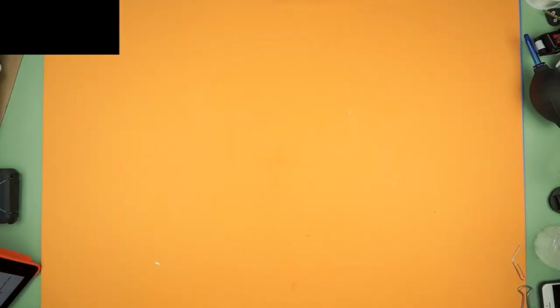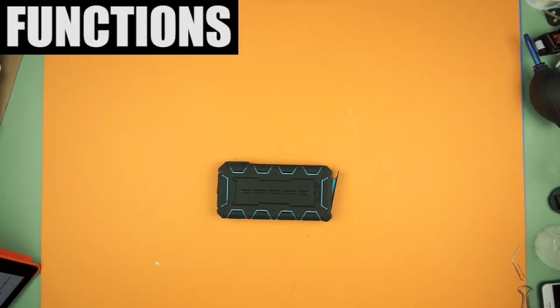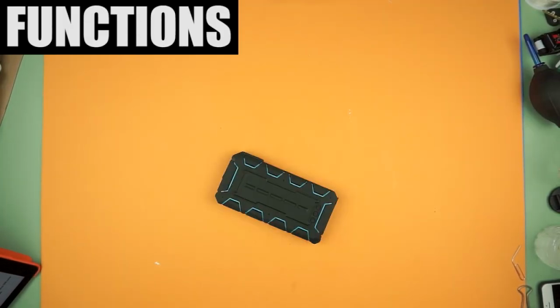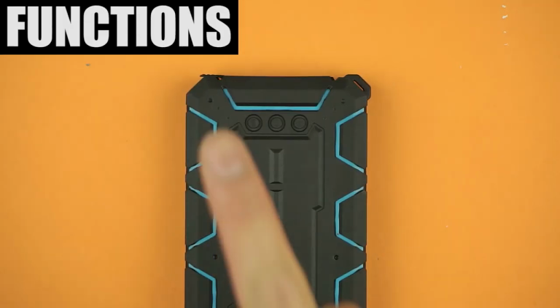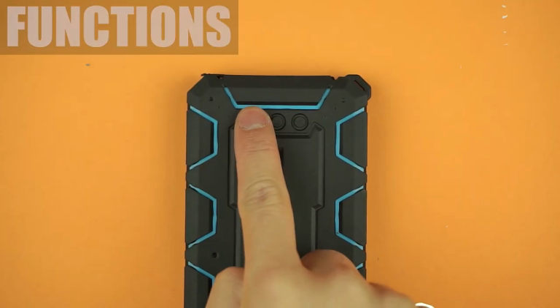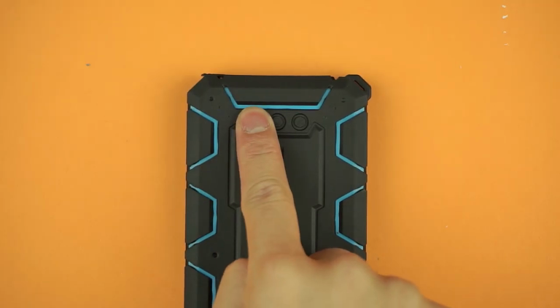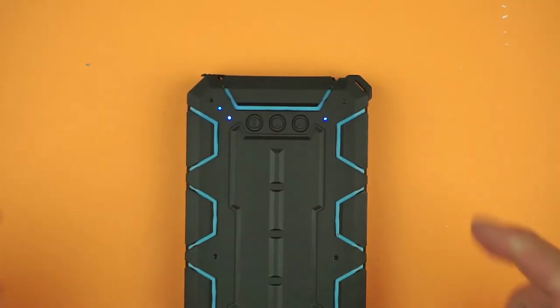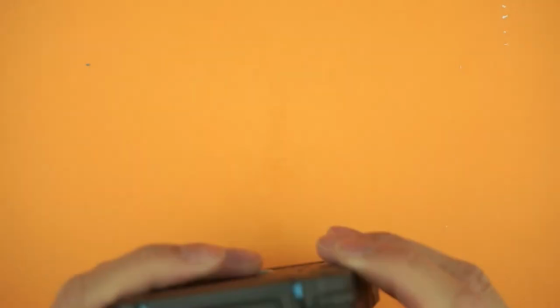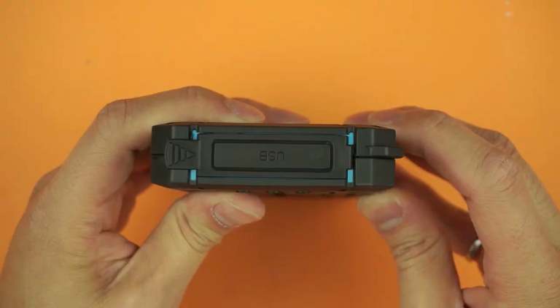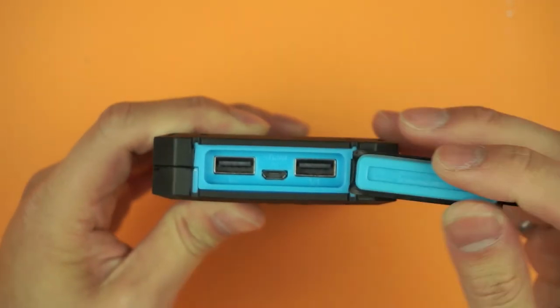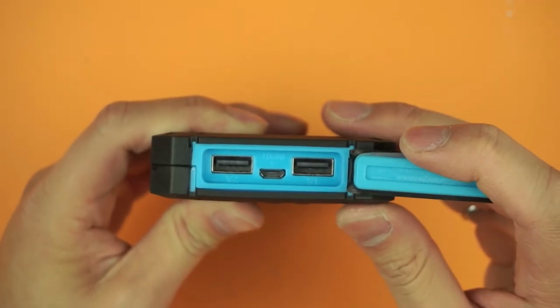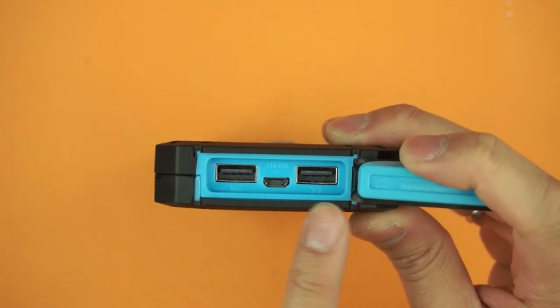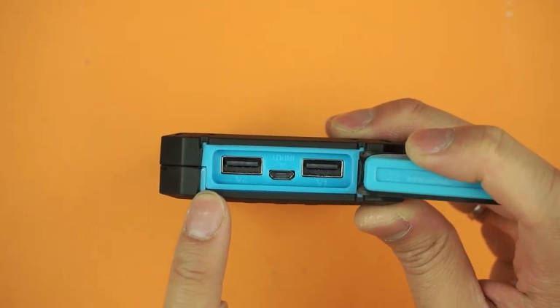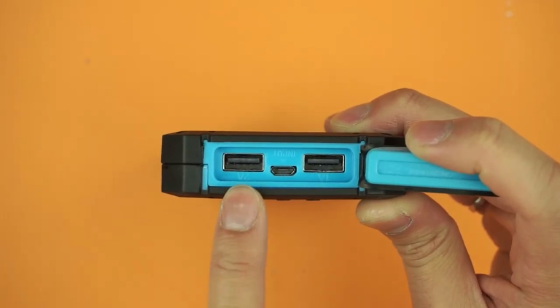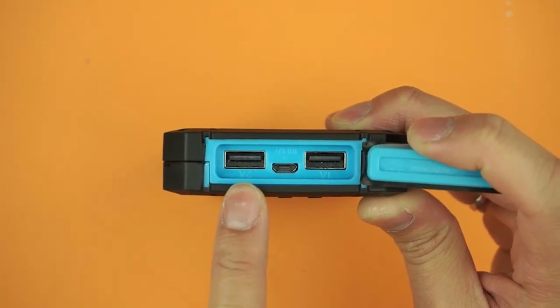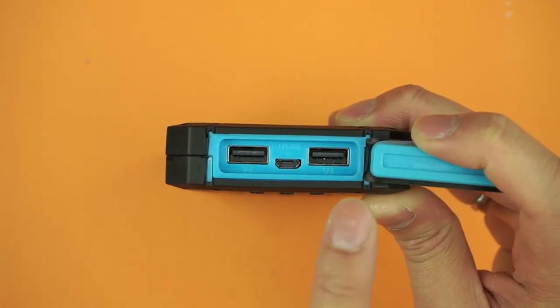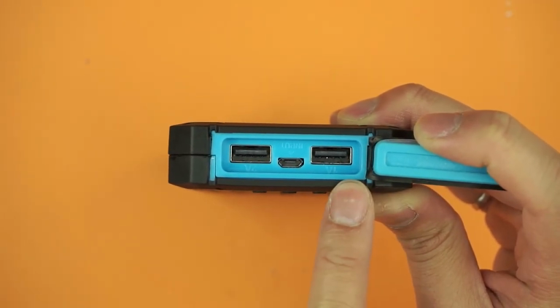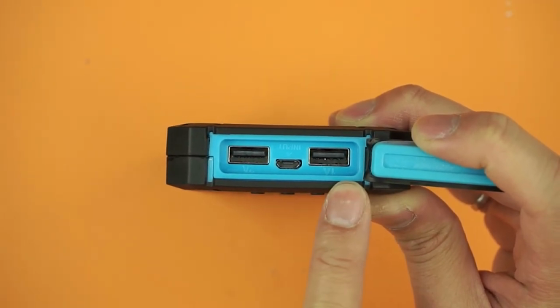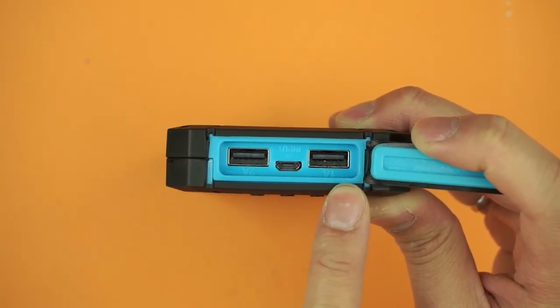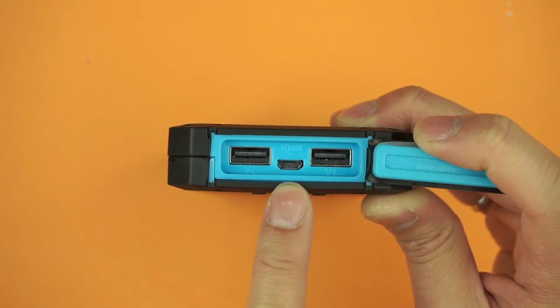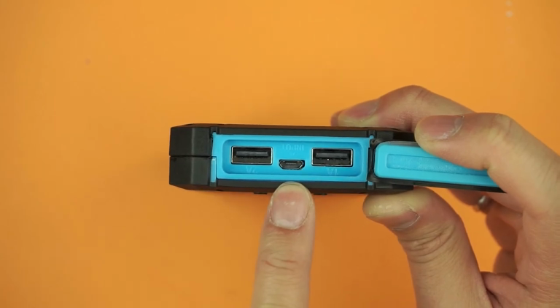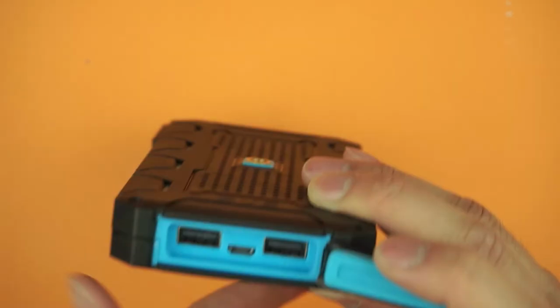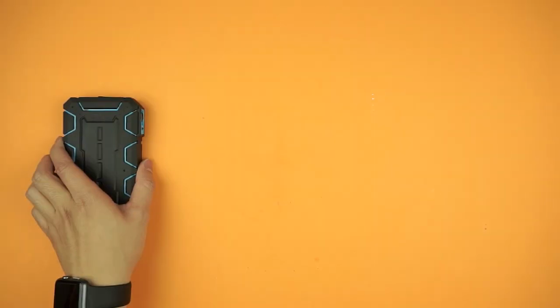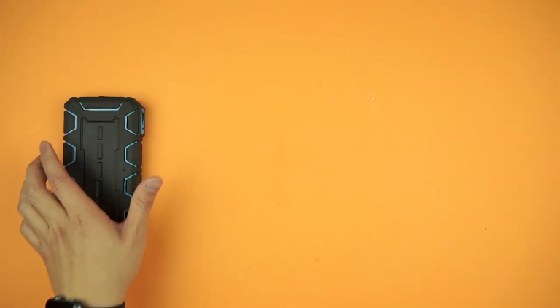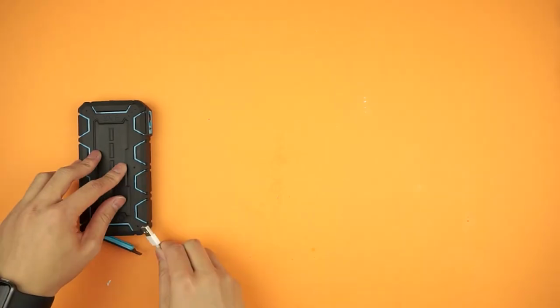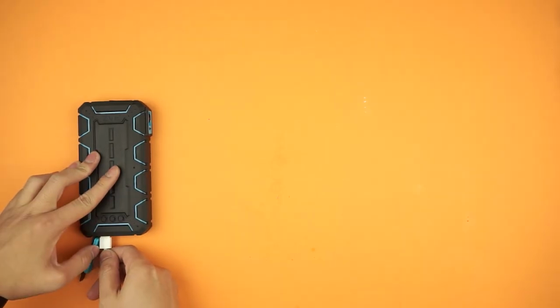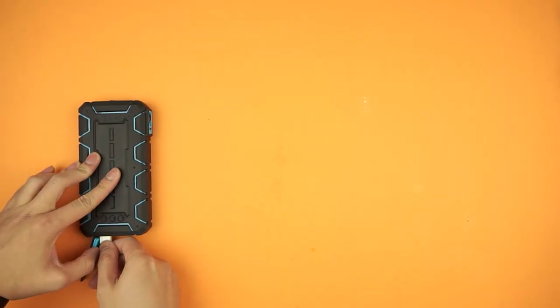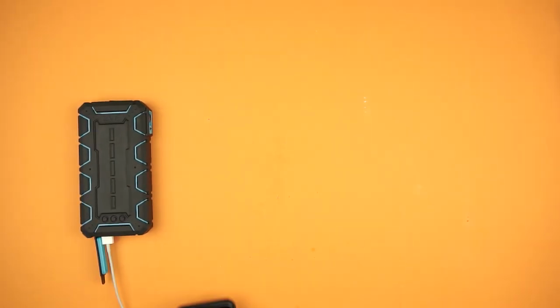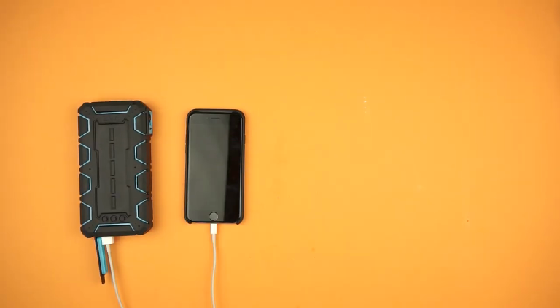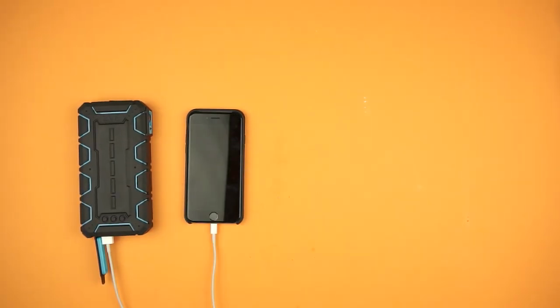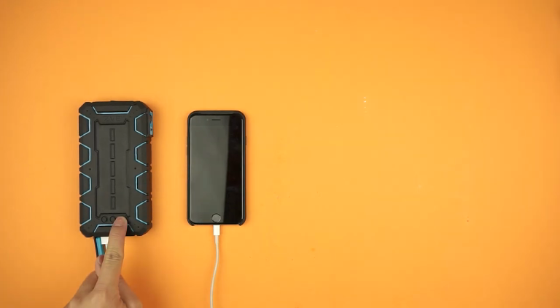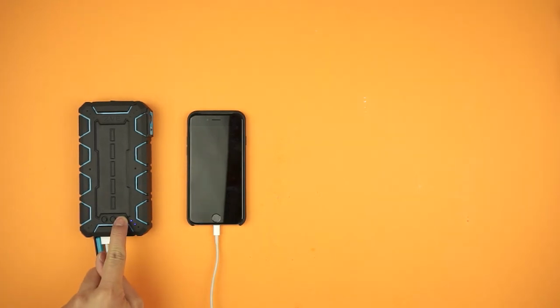The battery contains a 10,000 milliamp supply that takes over 10 hours to fully charge itself. You've got two ports available — one charging at 1 amp and another charging at 2 amps — and a micro-USB port to charge itself. Basically that means one charges faster than the other.